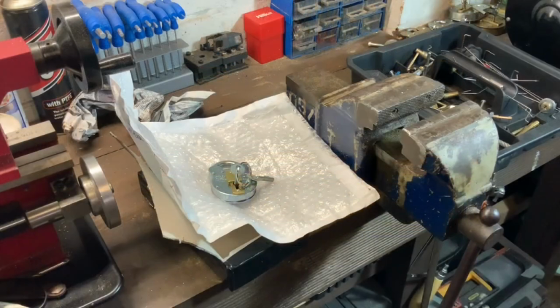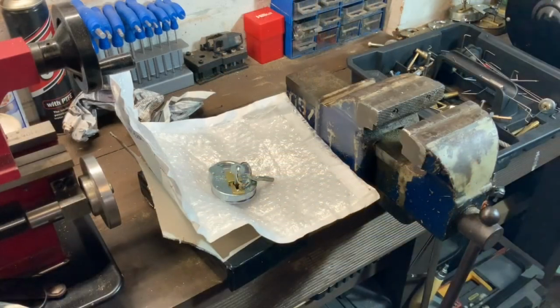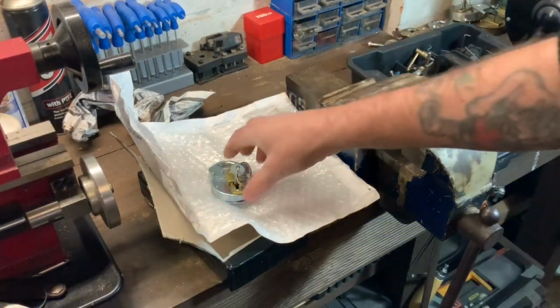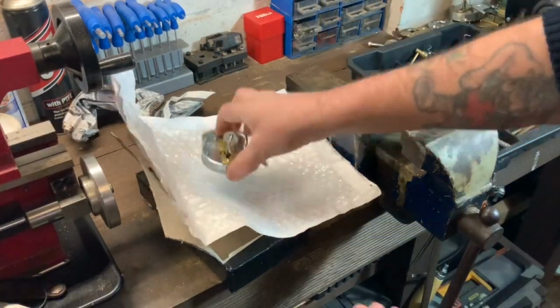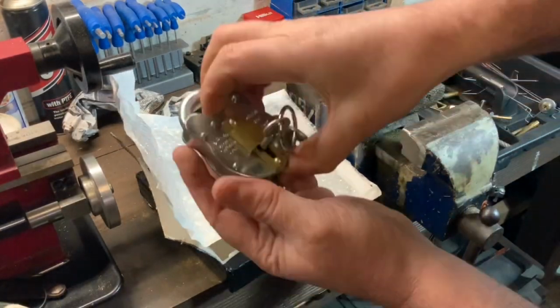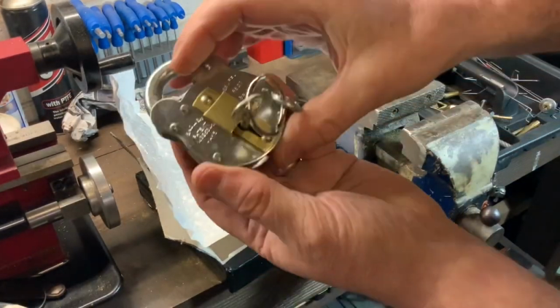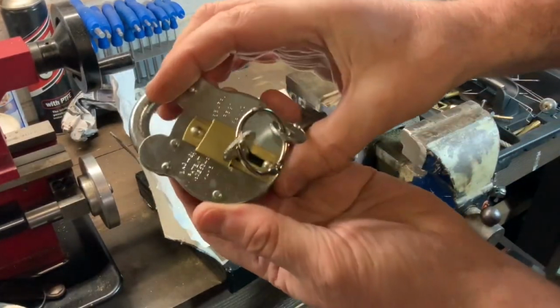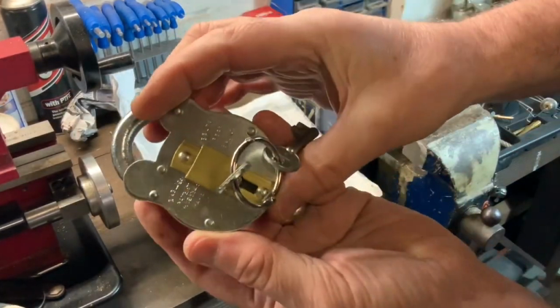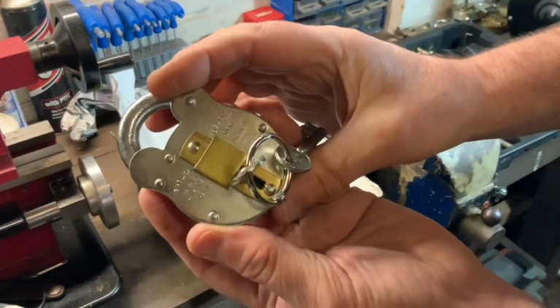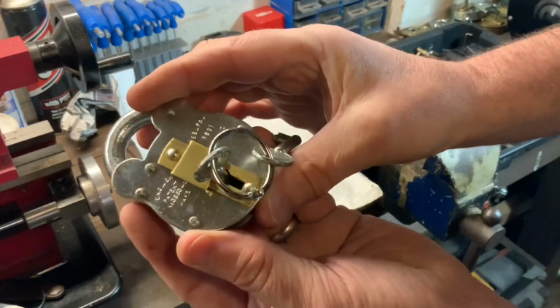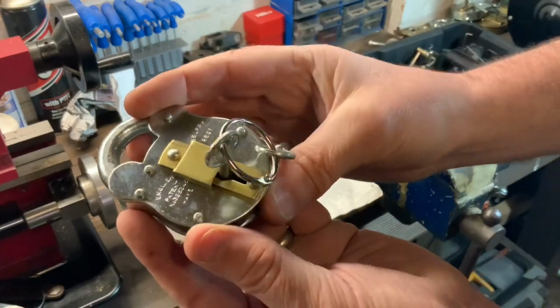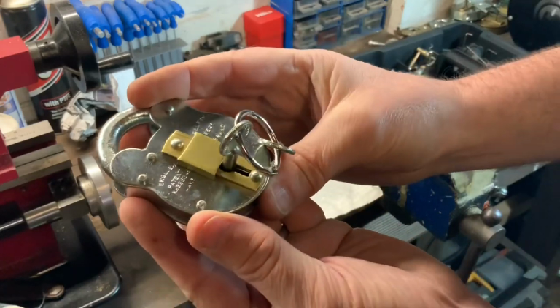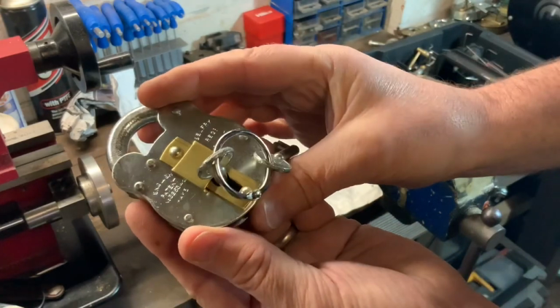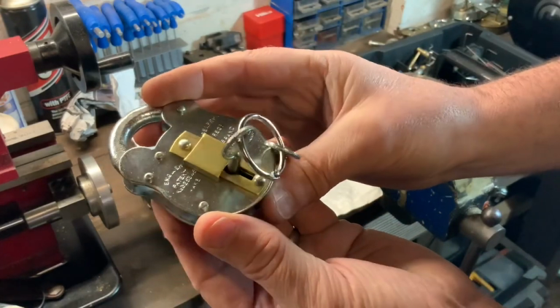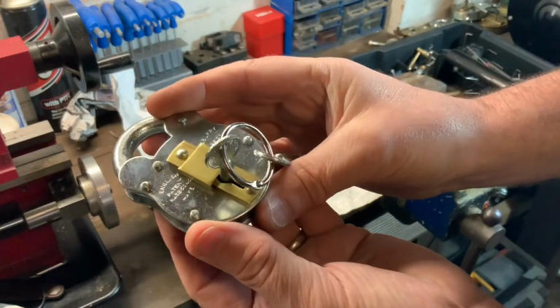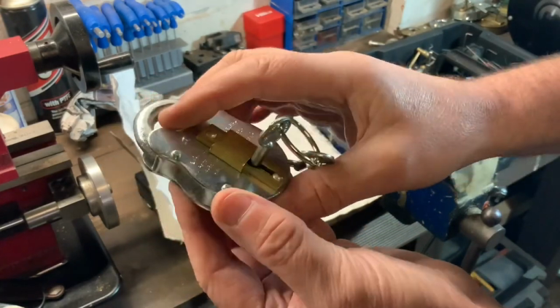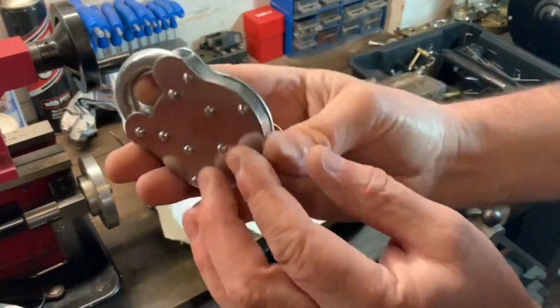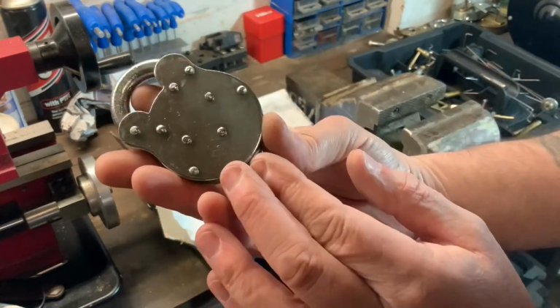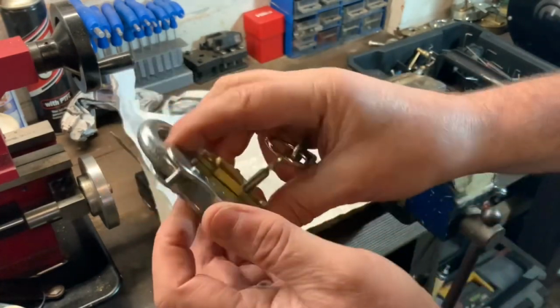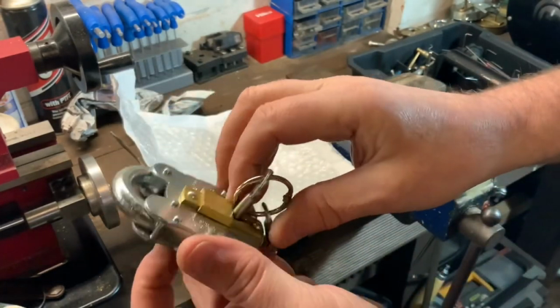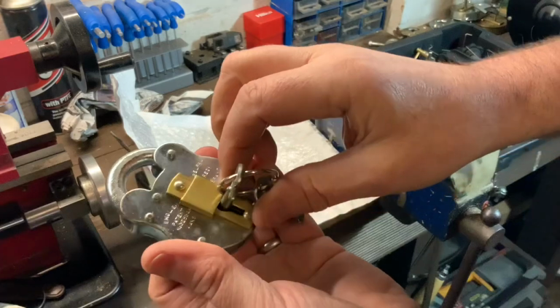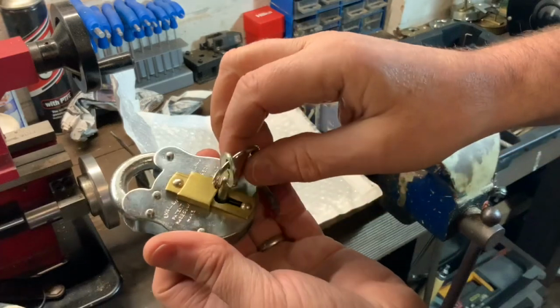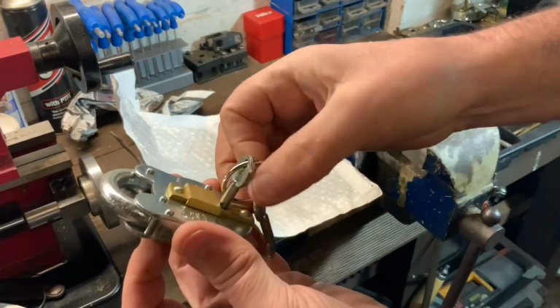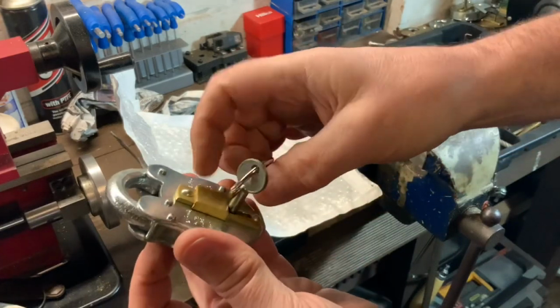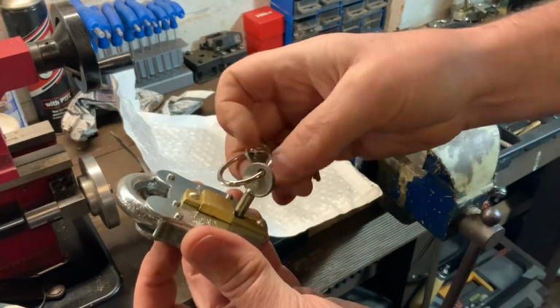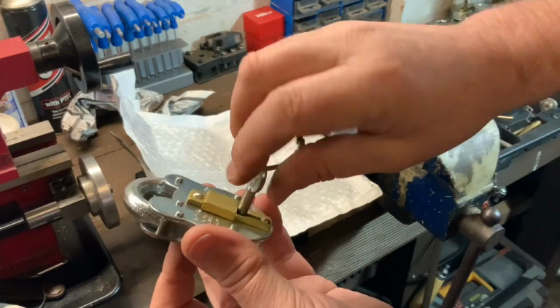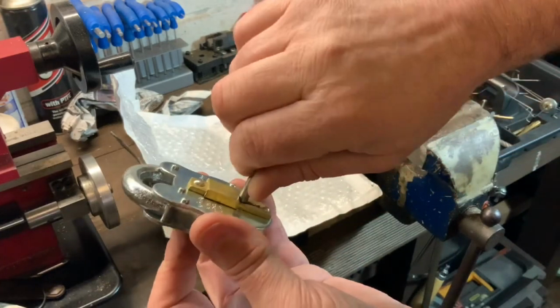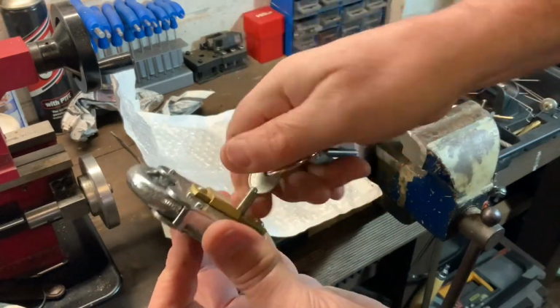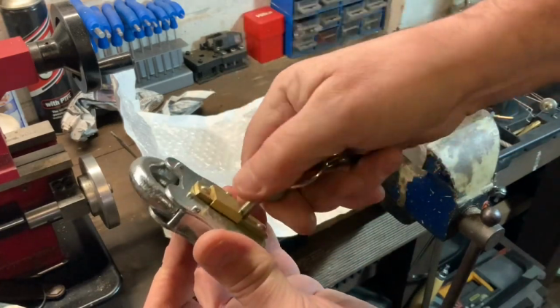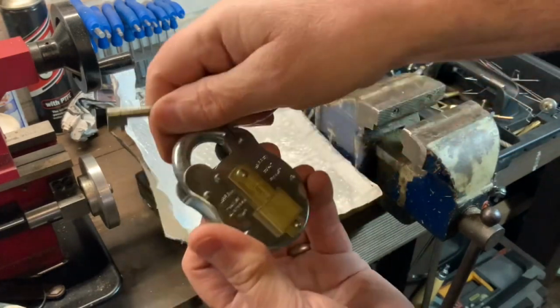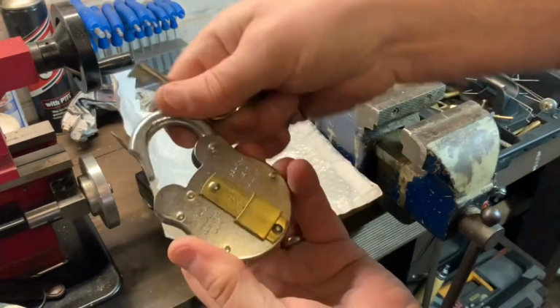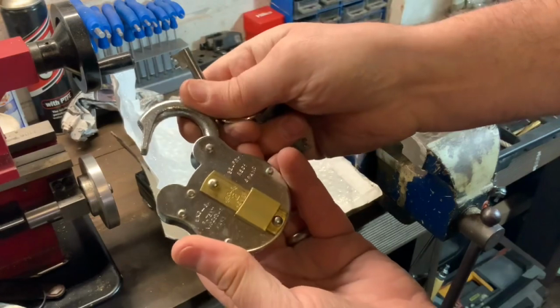Hello again. Yesterday I received this nice little two lever belfry from Peter Lewis, the Irish lock picker. He gifted it to me — he asked me if I wanted one, I didn't have one so he sent me one. So cheers for that Peter.